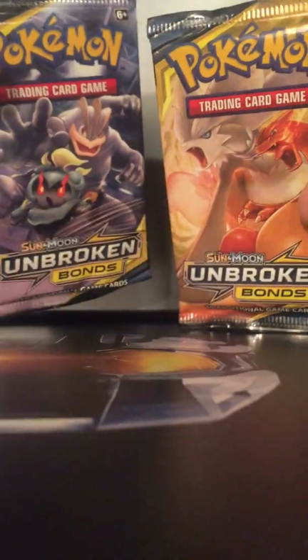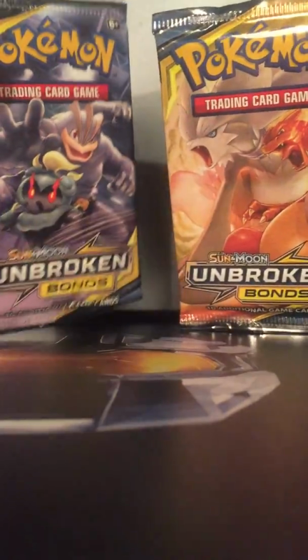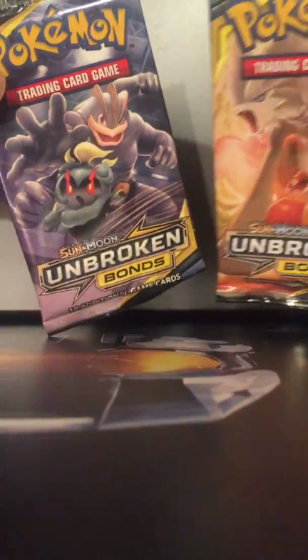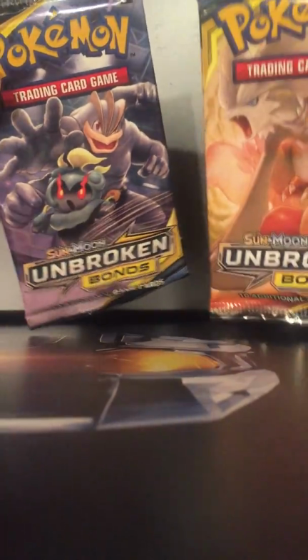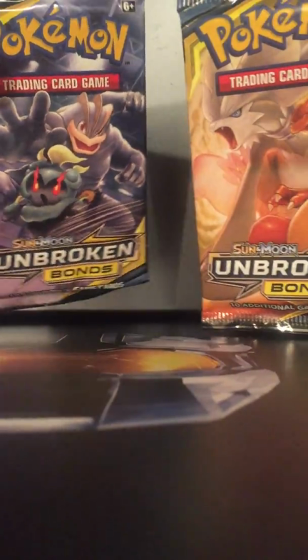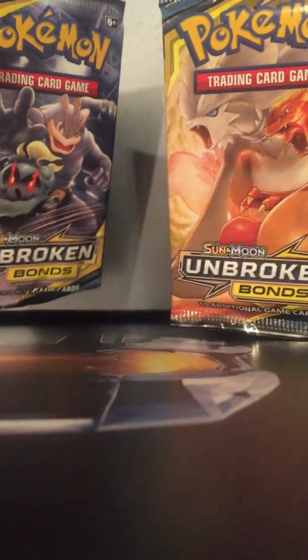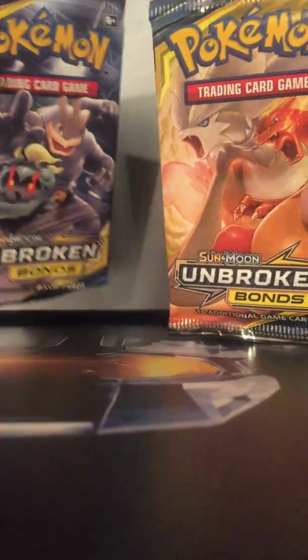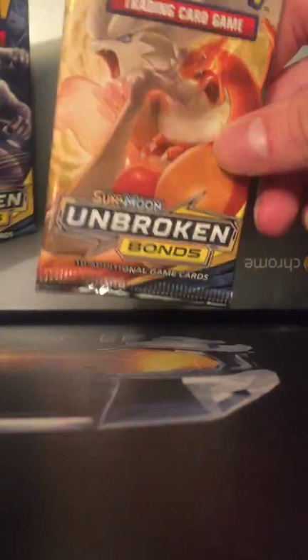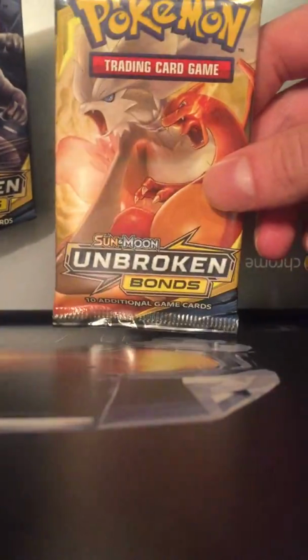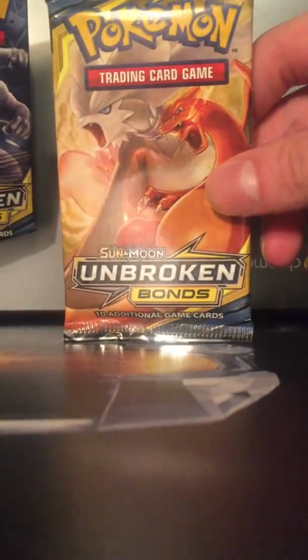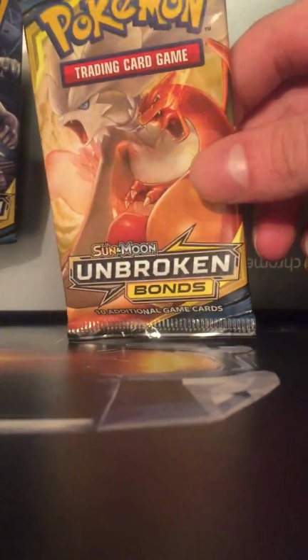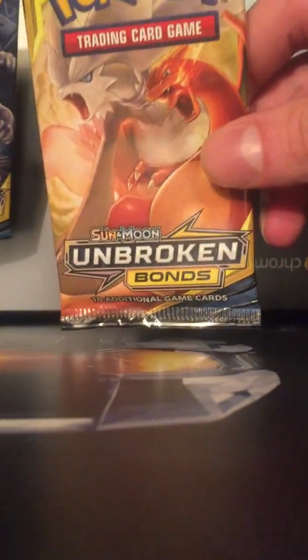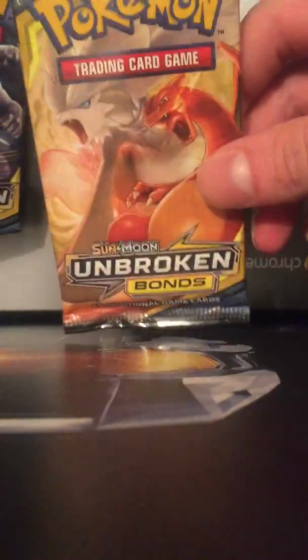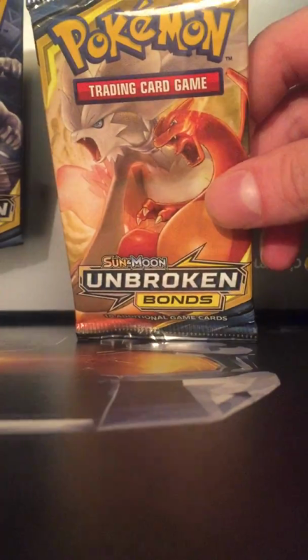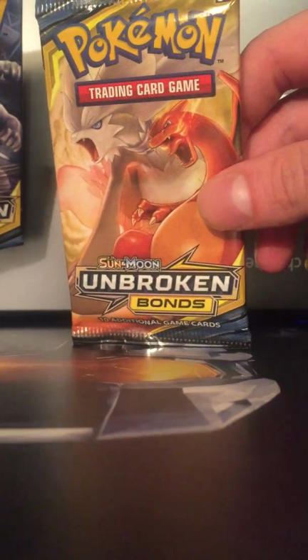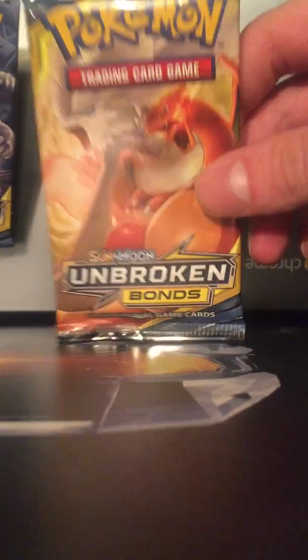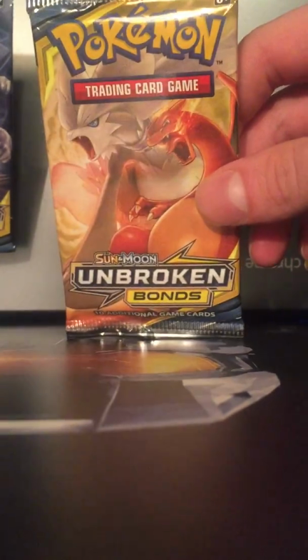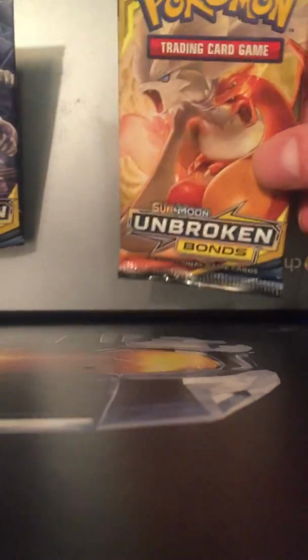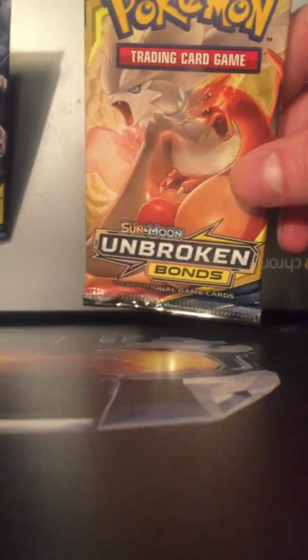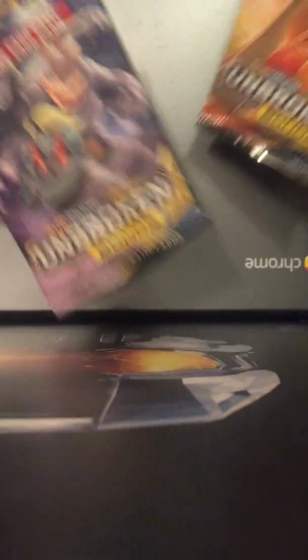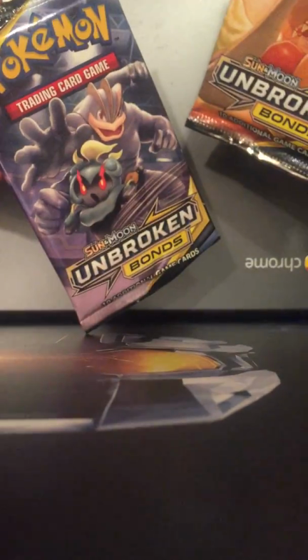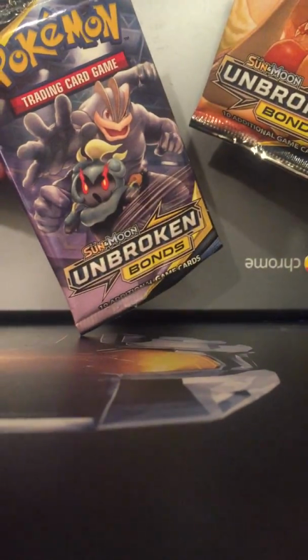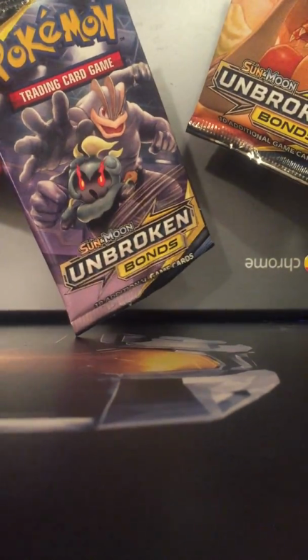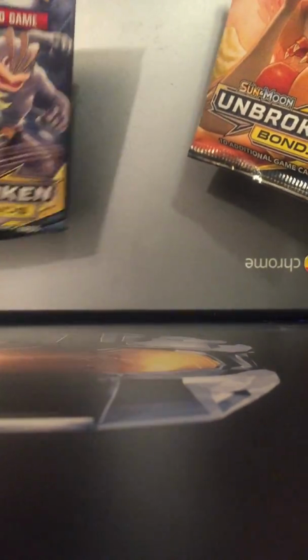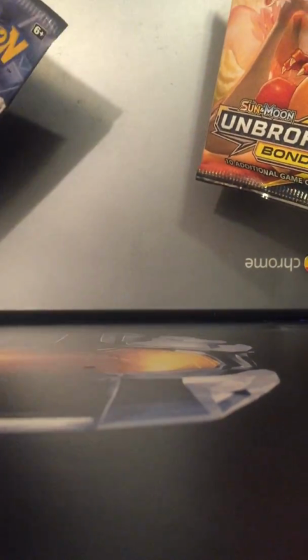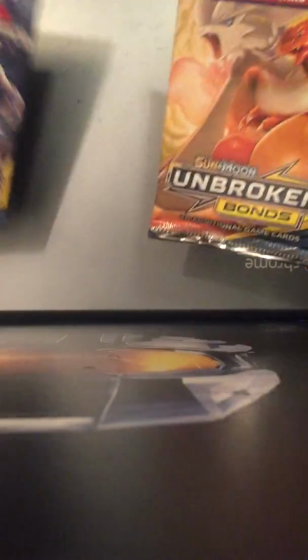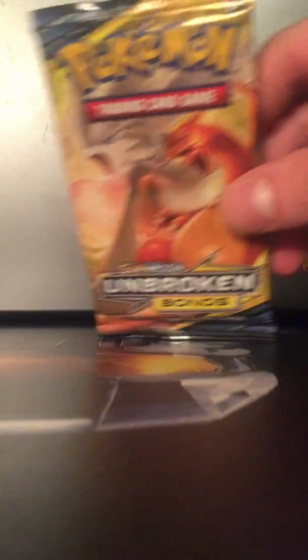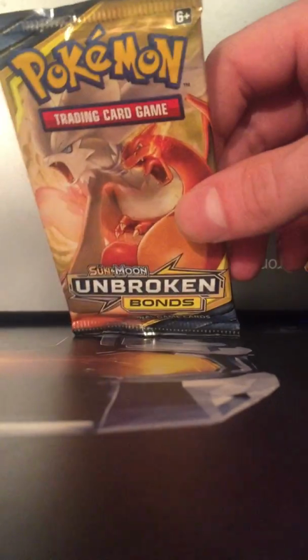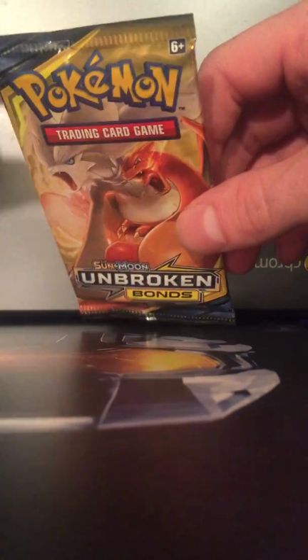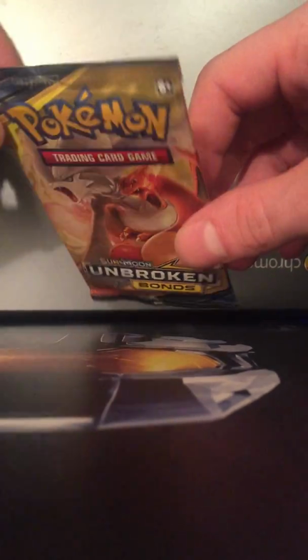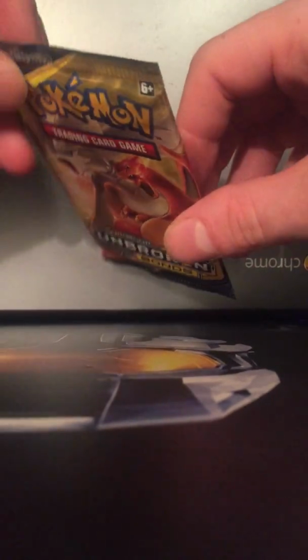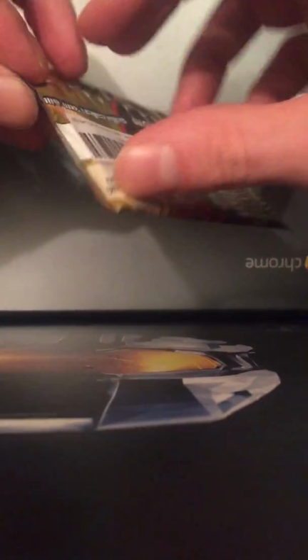I don't know, whatever. I think I'll open this one first — I'm gonna open this tonight and I'm gonna open this tomorrow. Yeah, wish me luck.